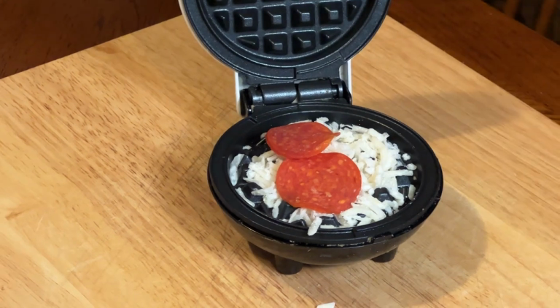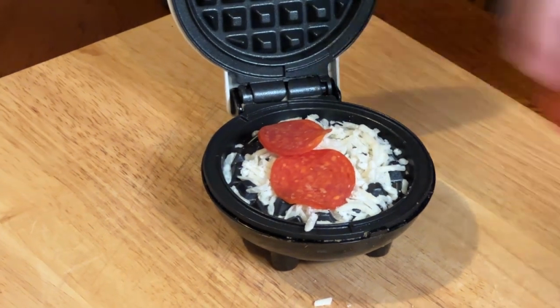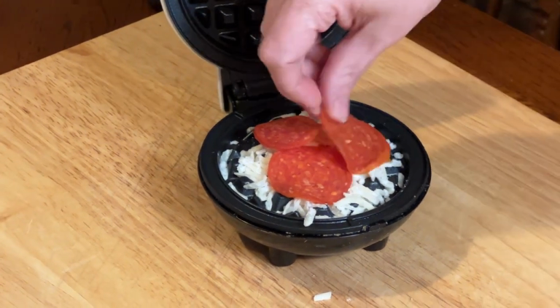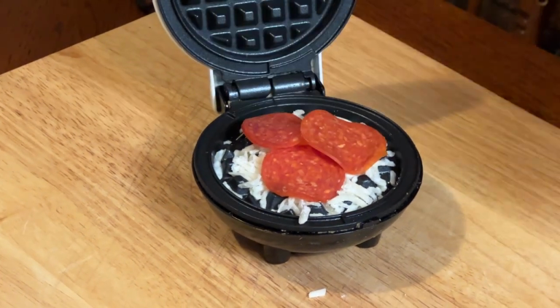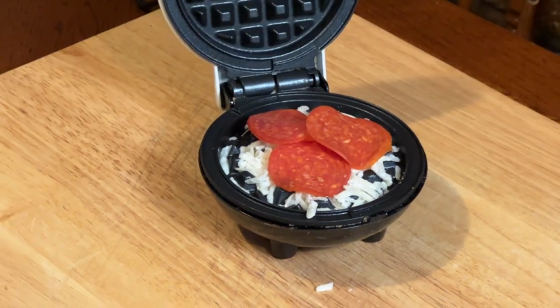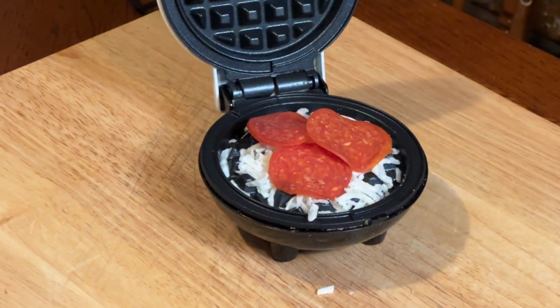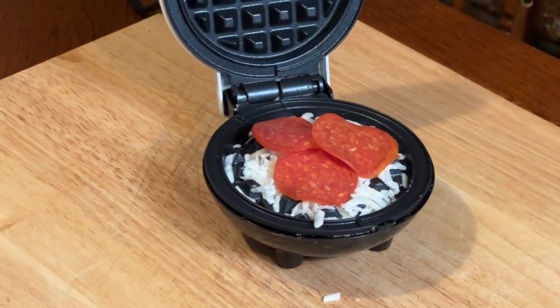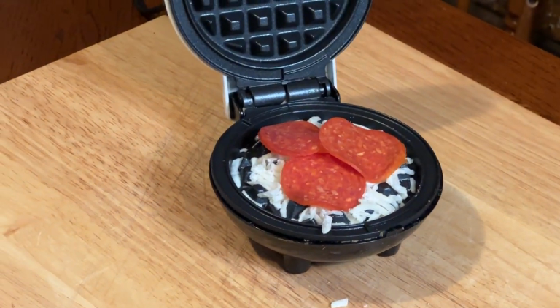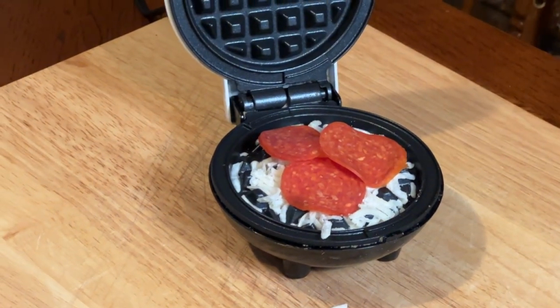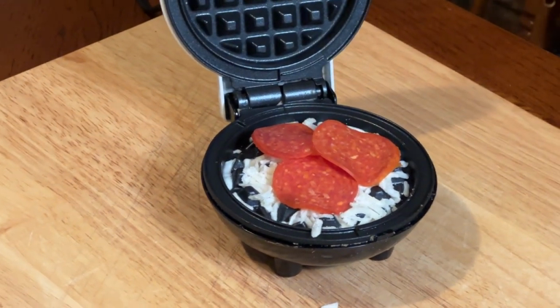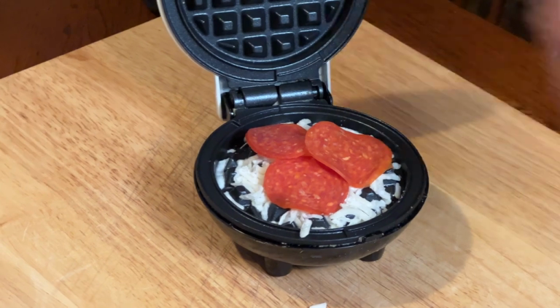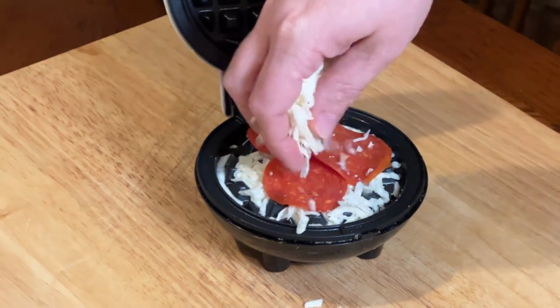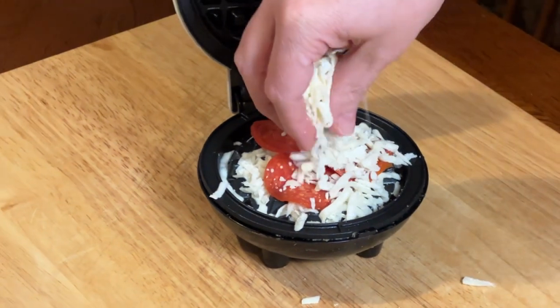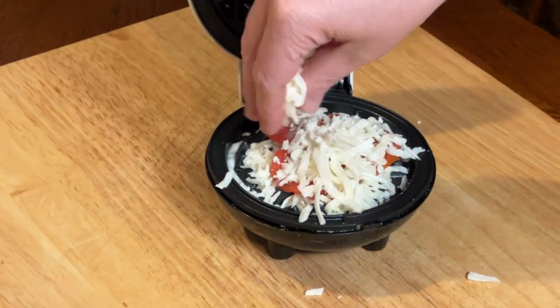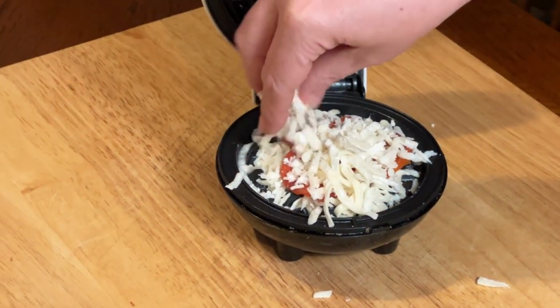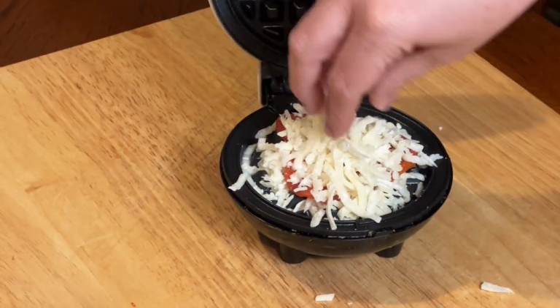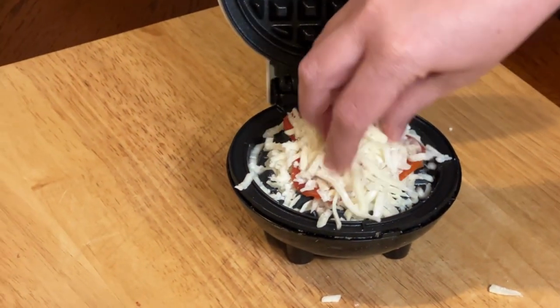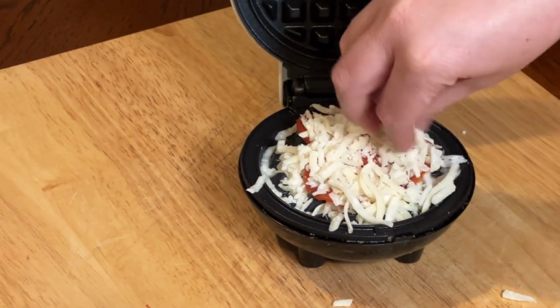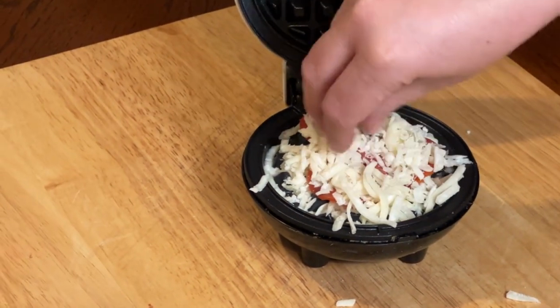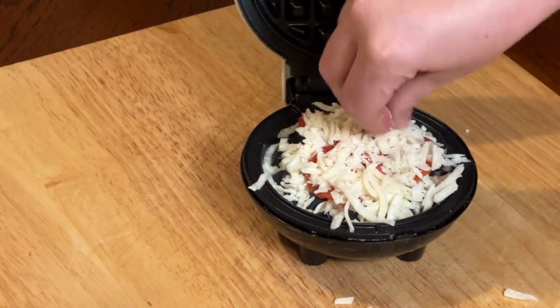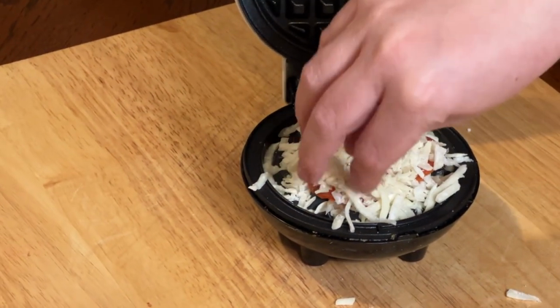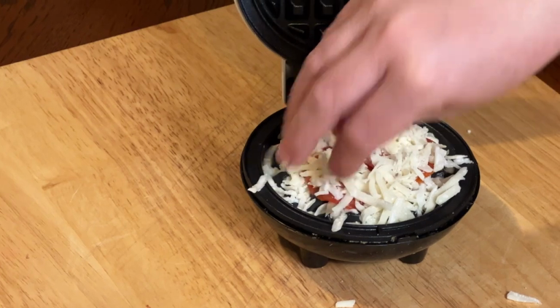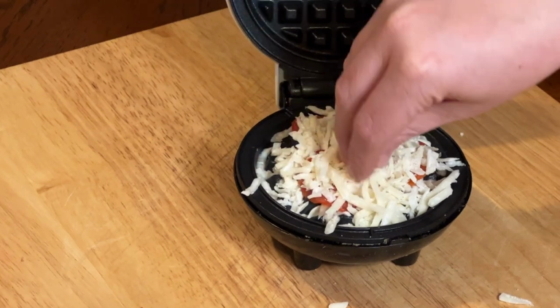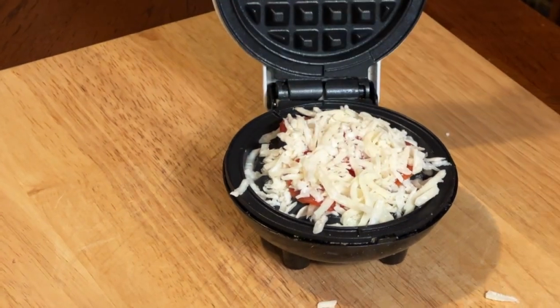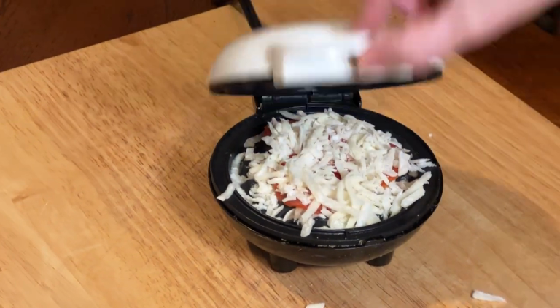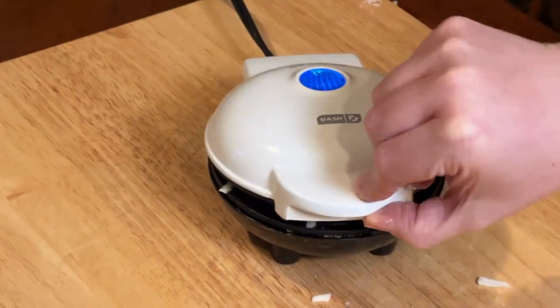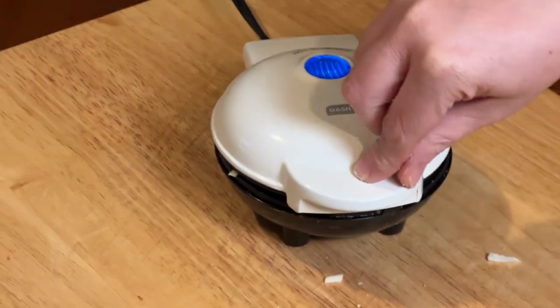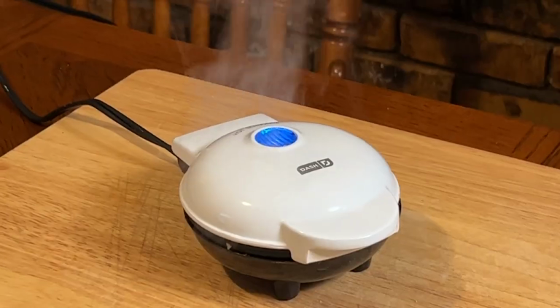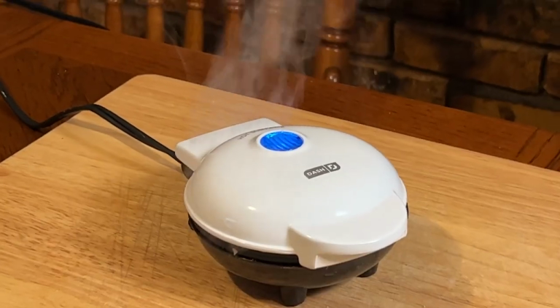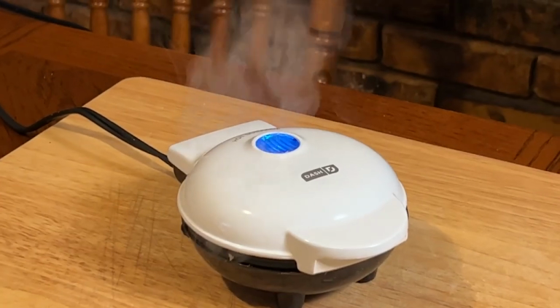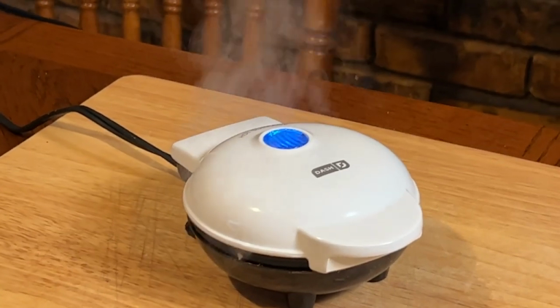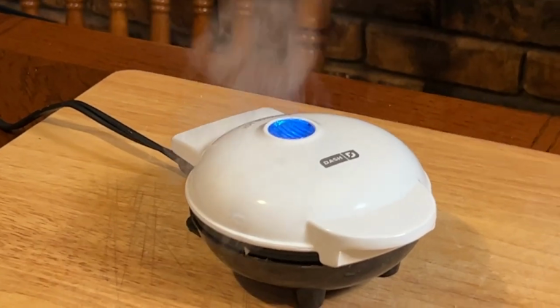Once it is heated up, the light will go off letting you know it's ready. We're just going to make a low-carb snack here with some cheese, some pepperoni, and then some more cheese on top of it. Then we go ahead and close it and just let it go.